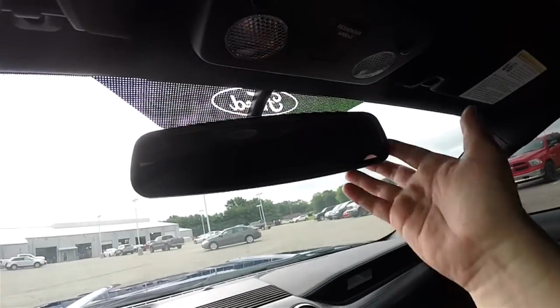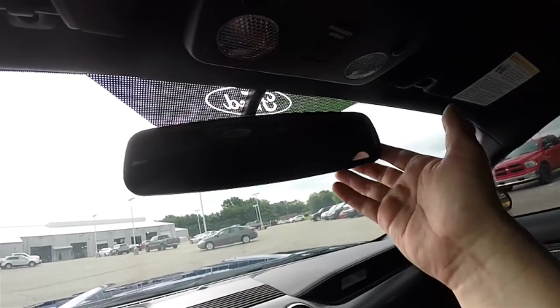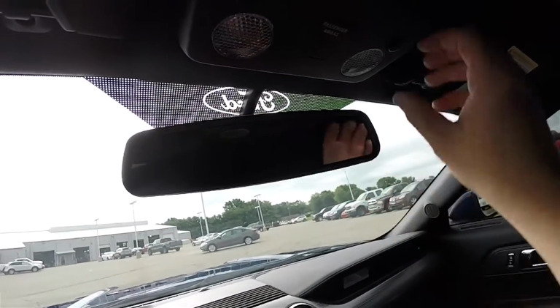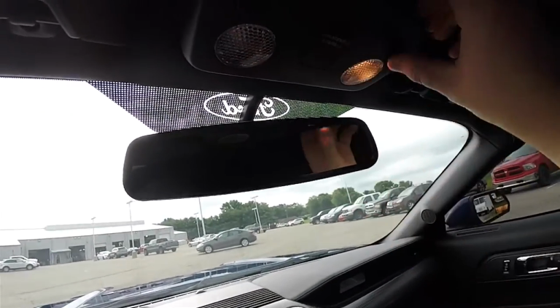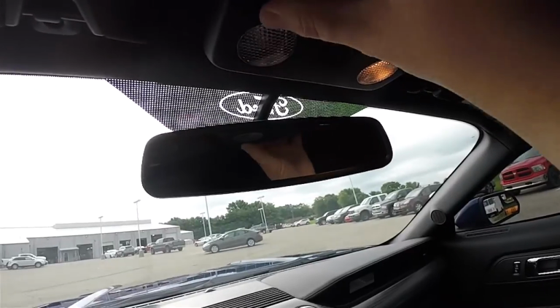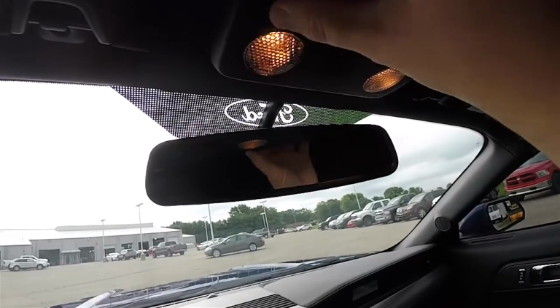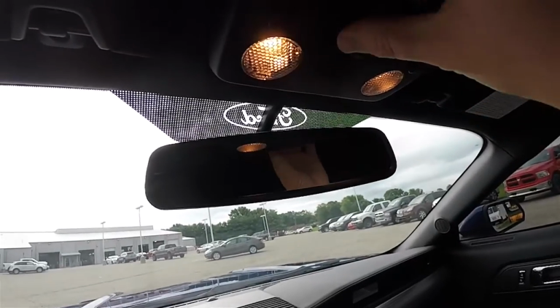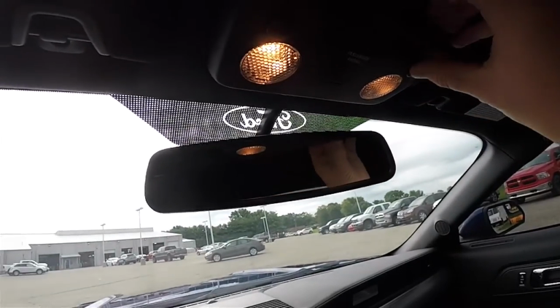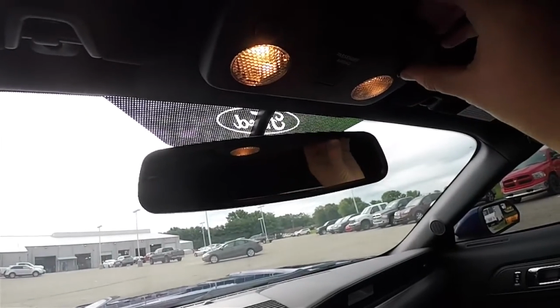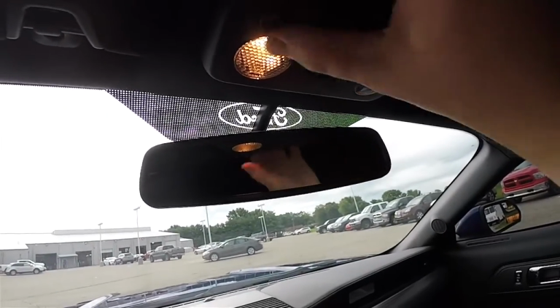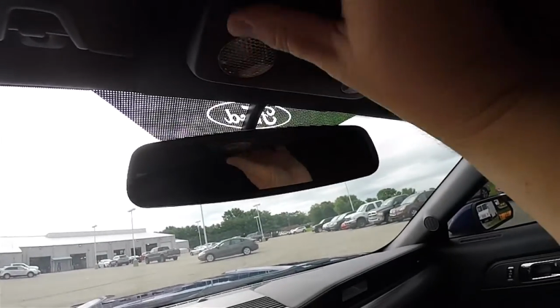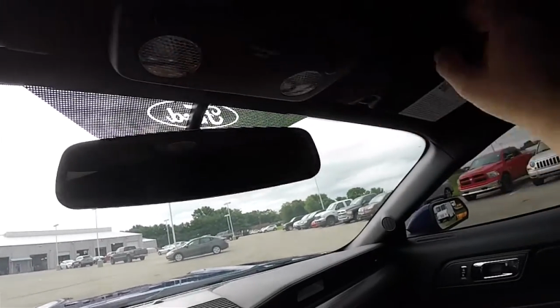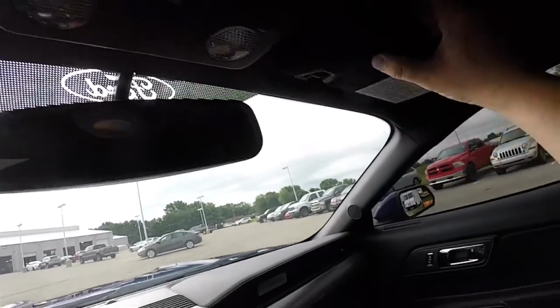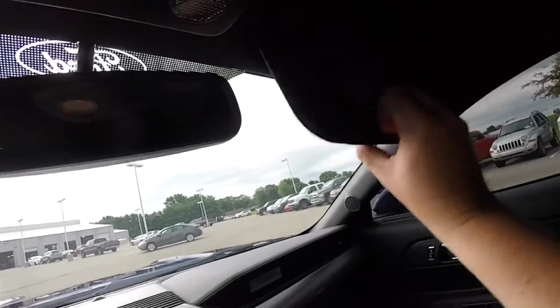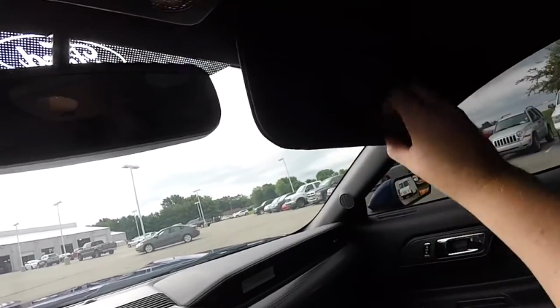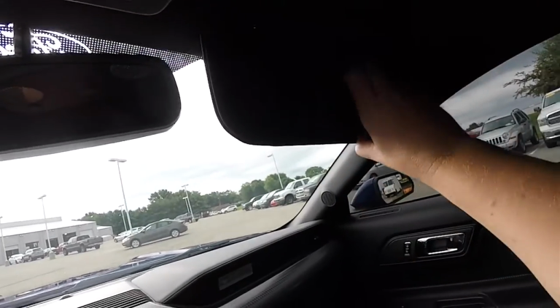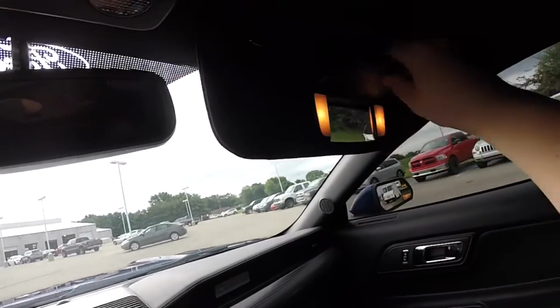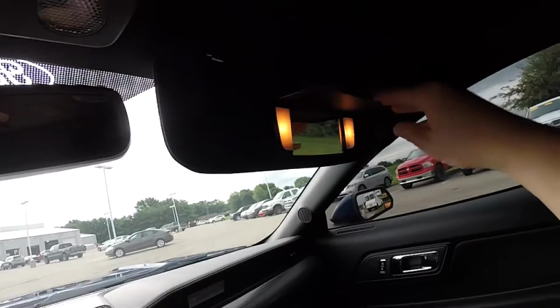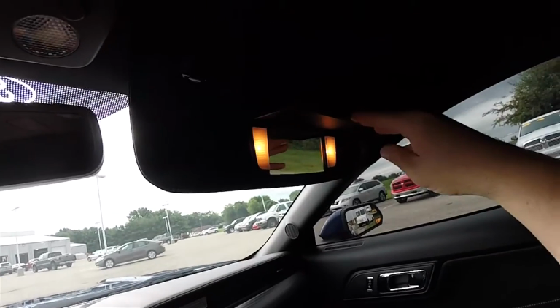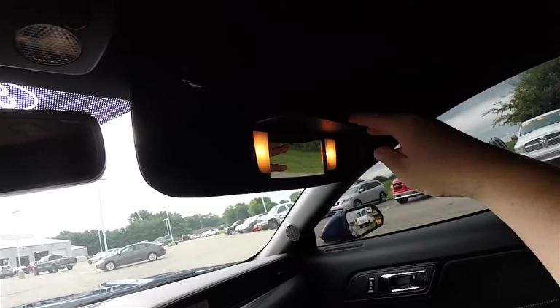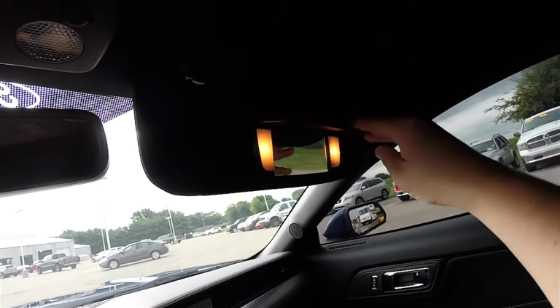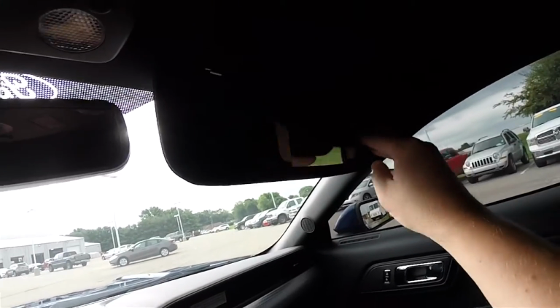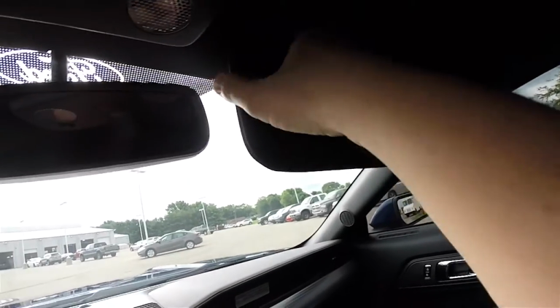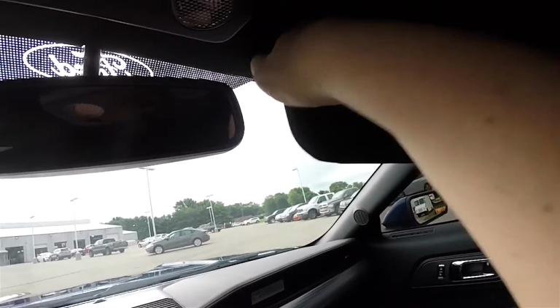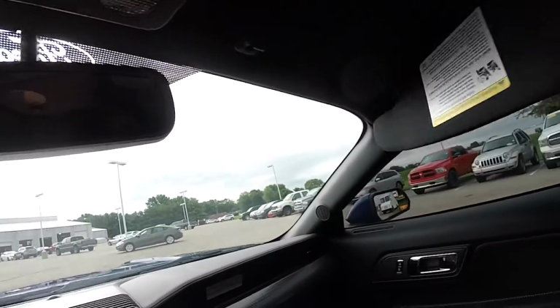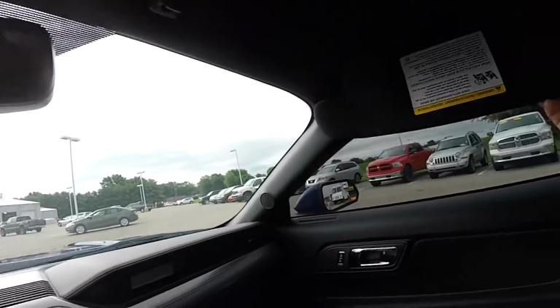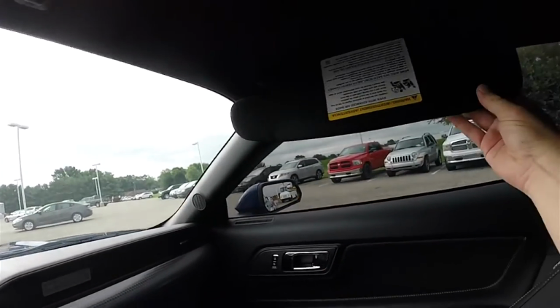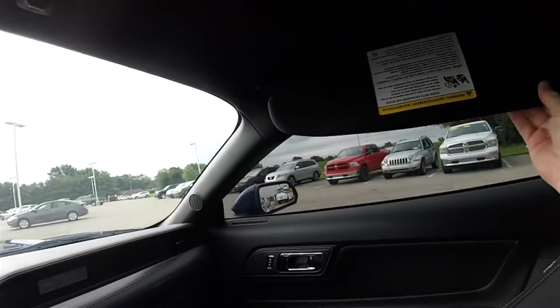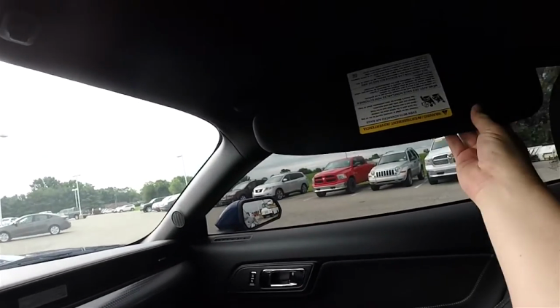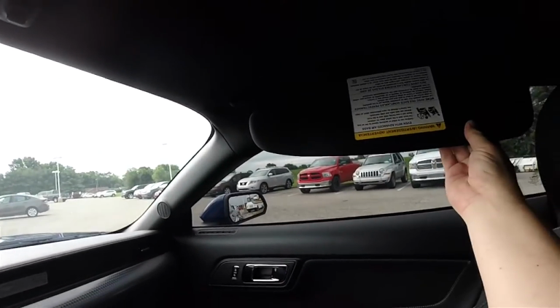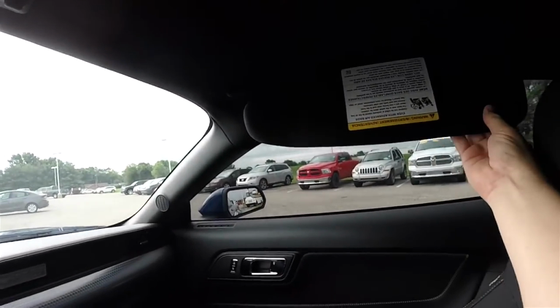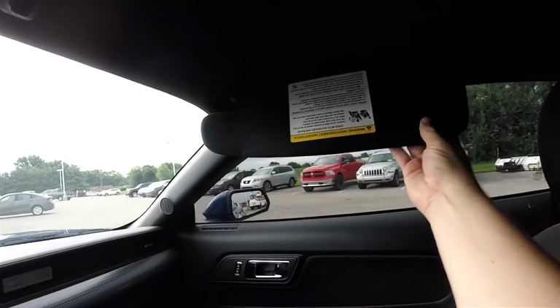Automatic dimming rear view mirror, overhead map lights, illuminated vanity mirrors, and sliding visors.